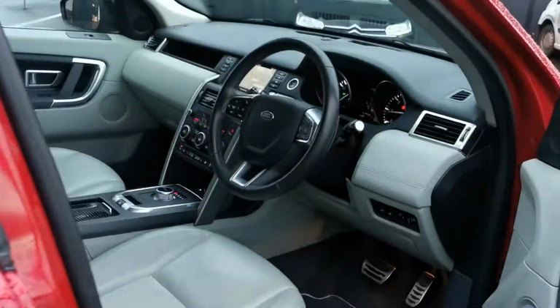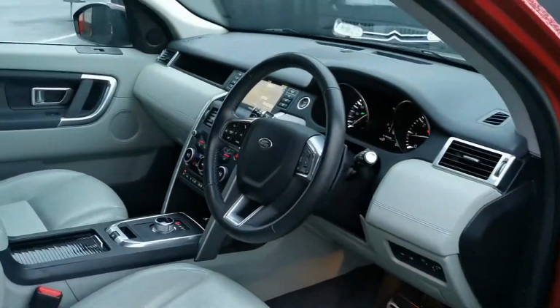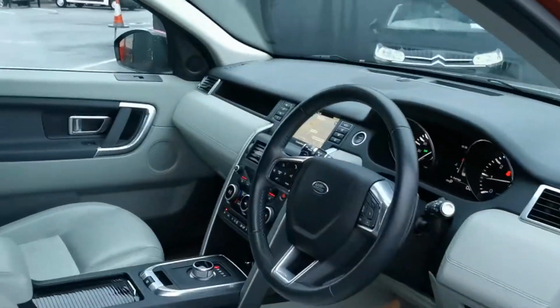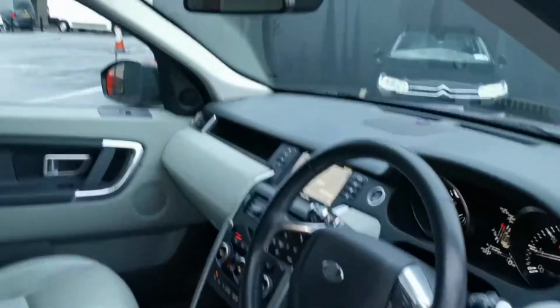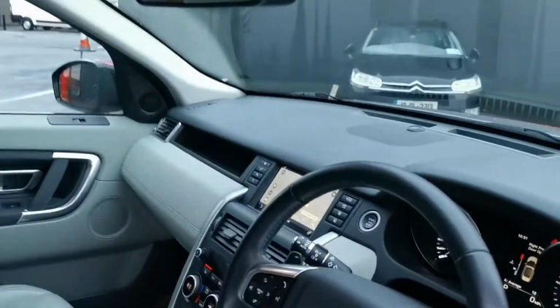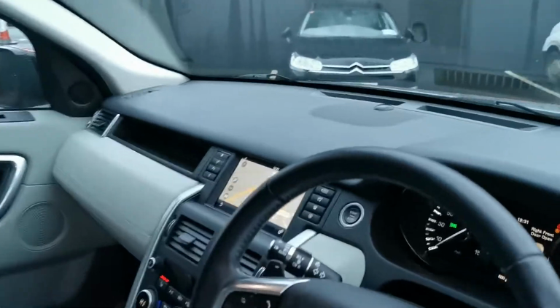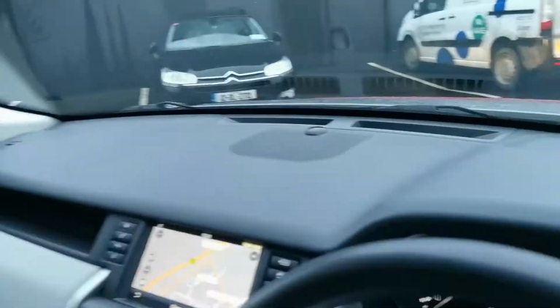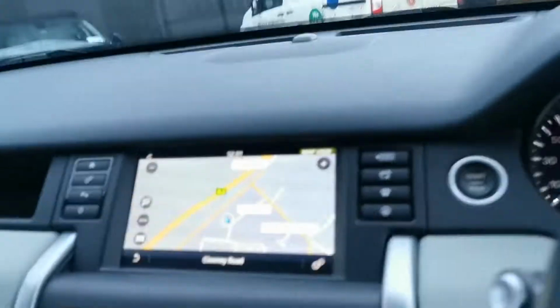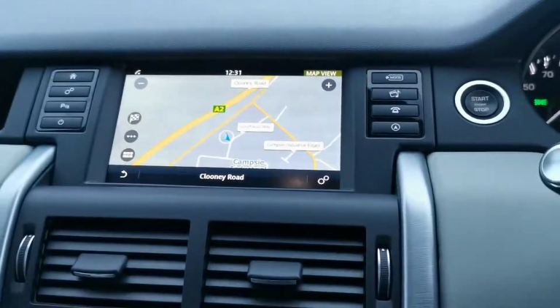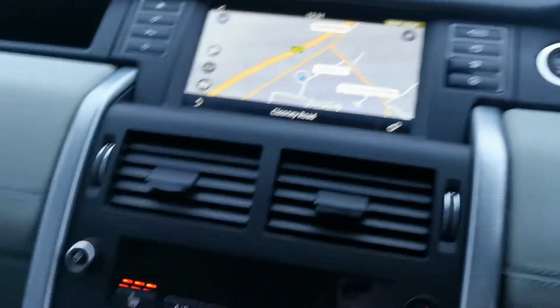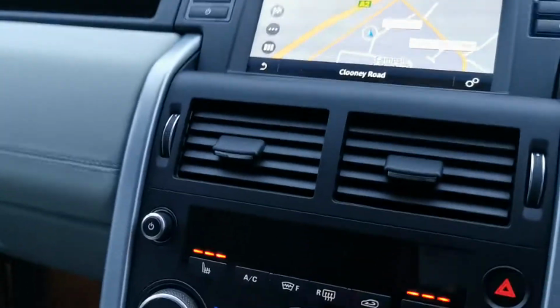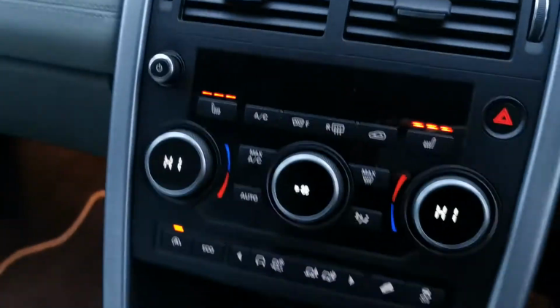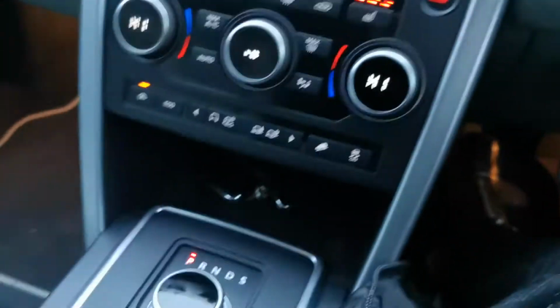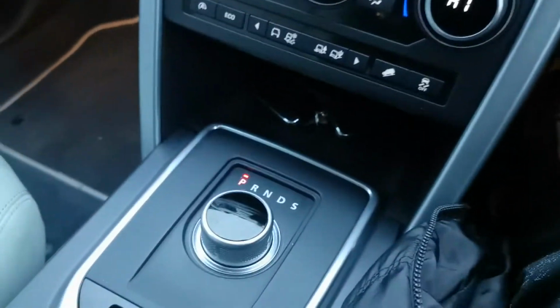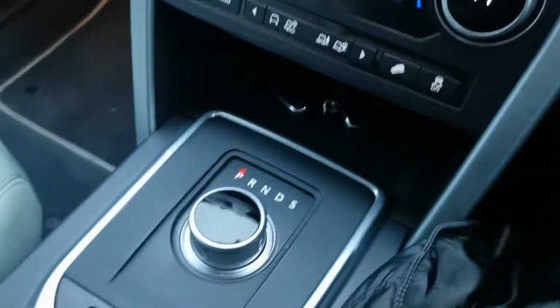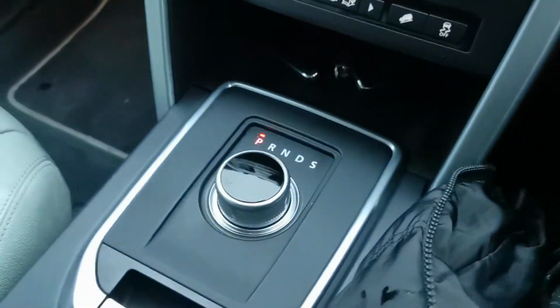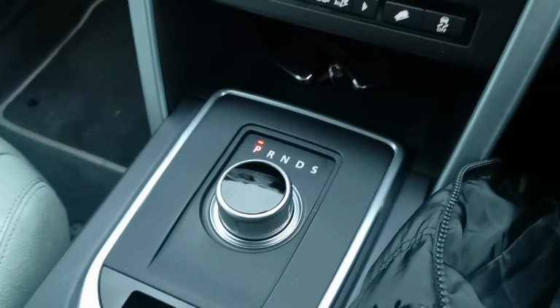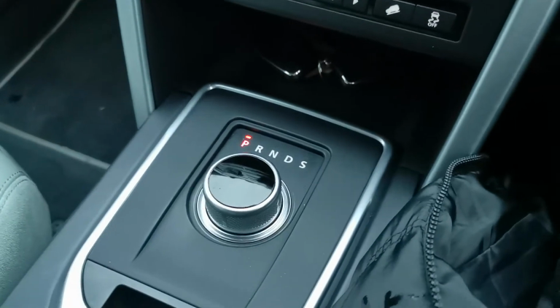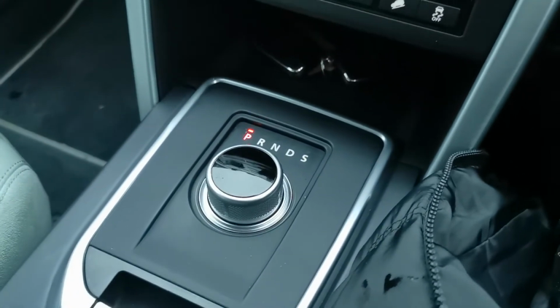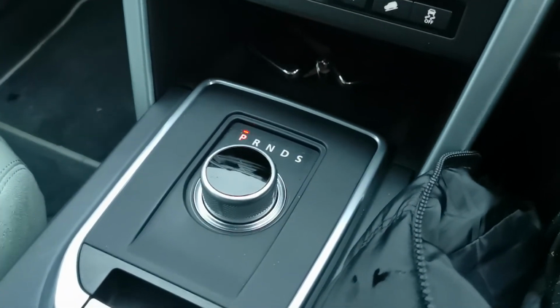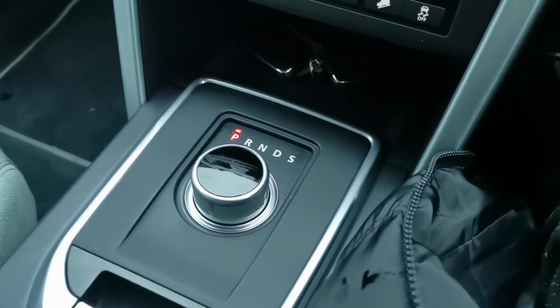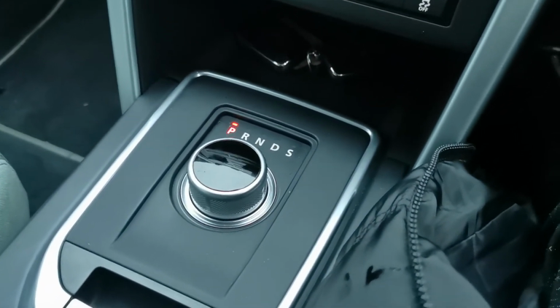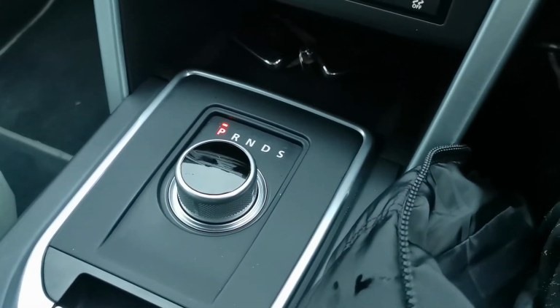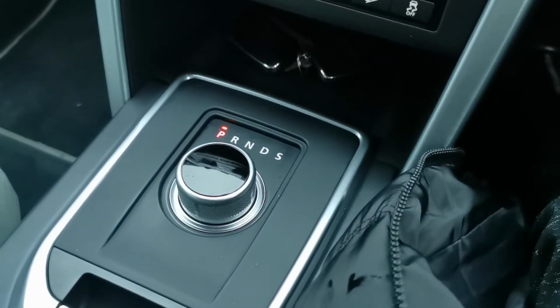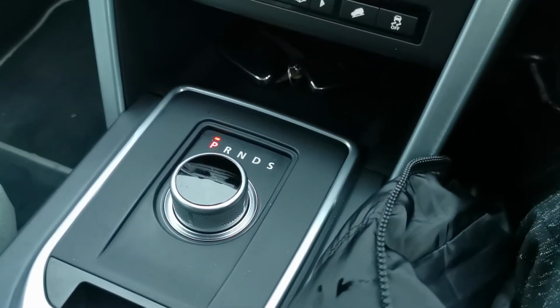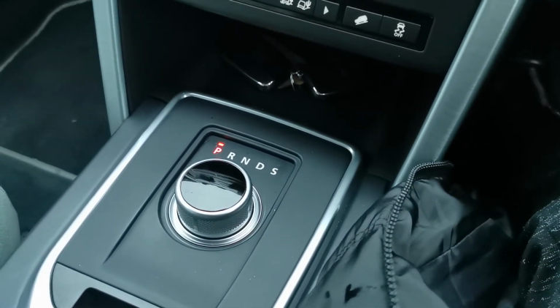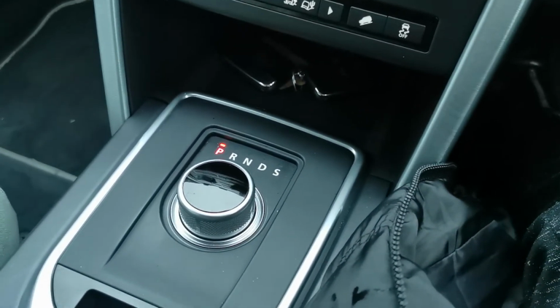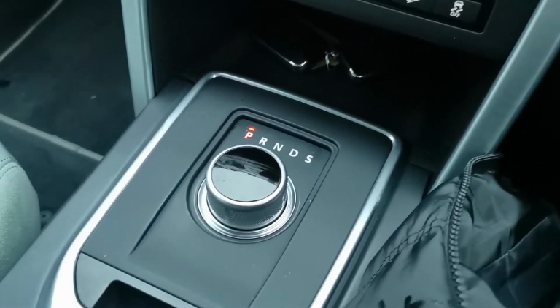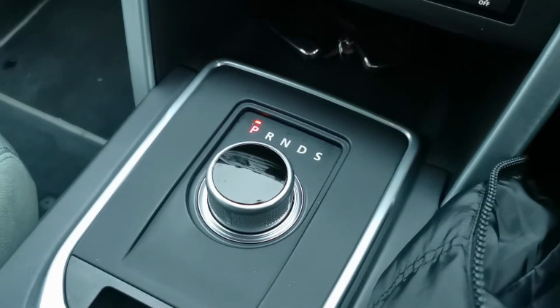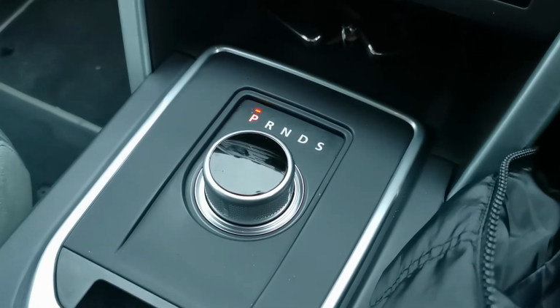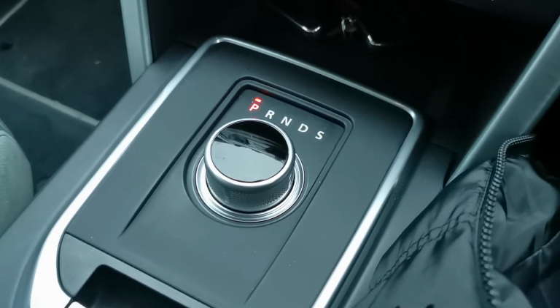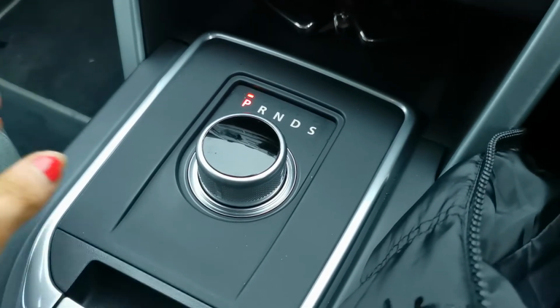I'm also going to show you some of the features of the inside. Now this is an automatic 3.0L 180 brake horsepower with a 9 speed gearbox, which means a seamless transition when driving on the road.